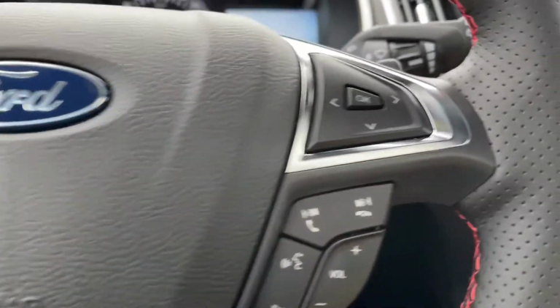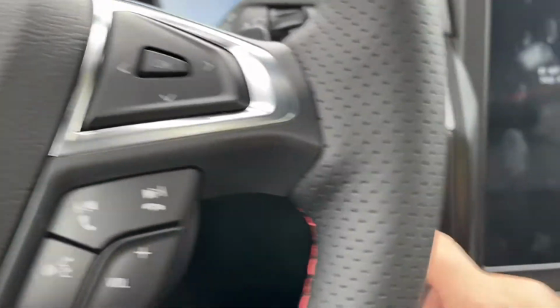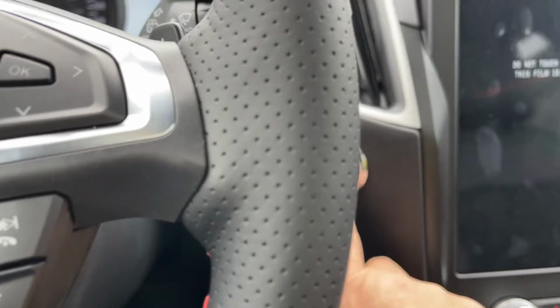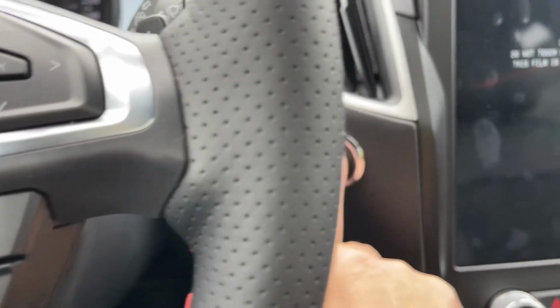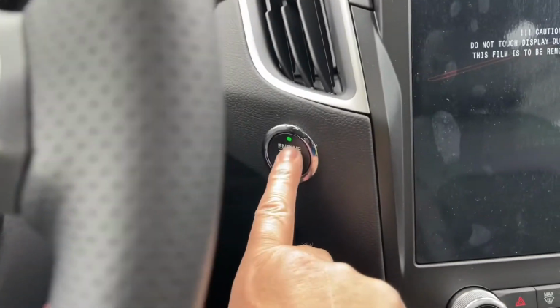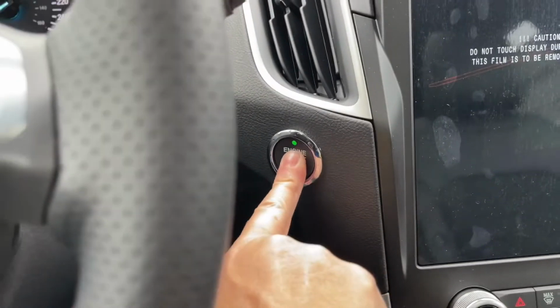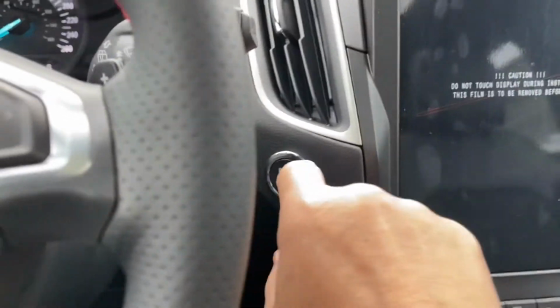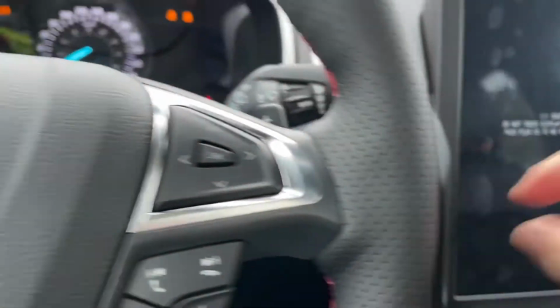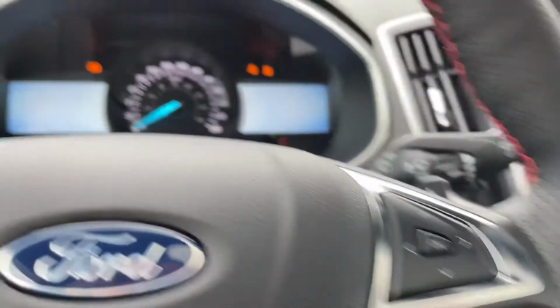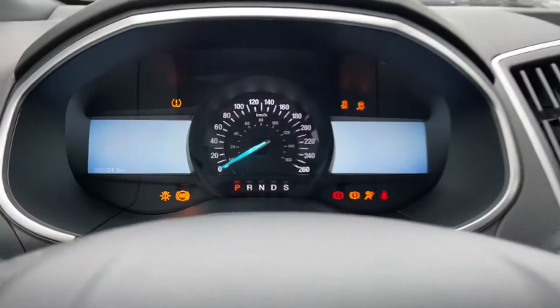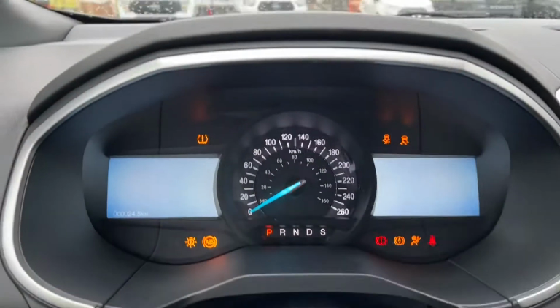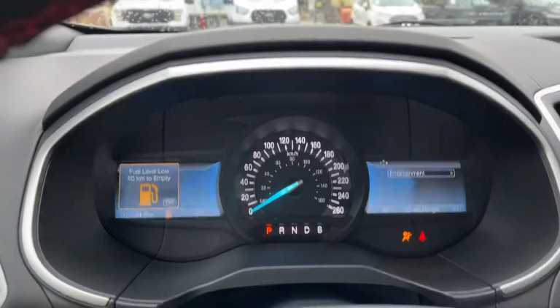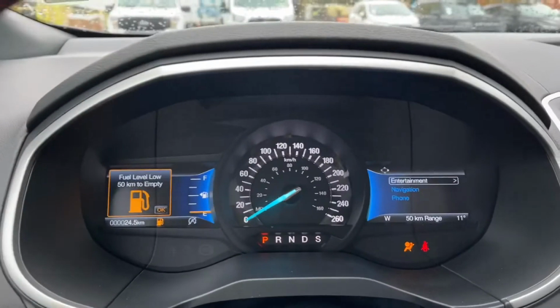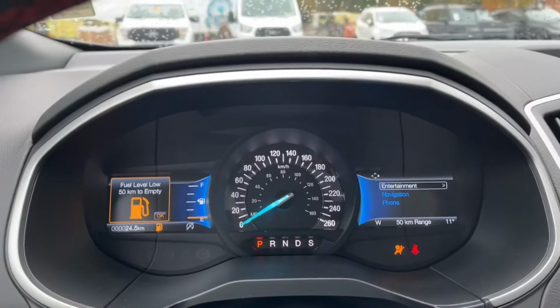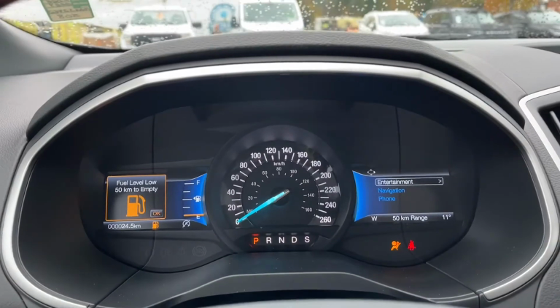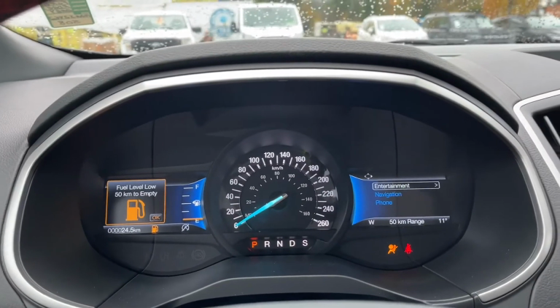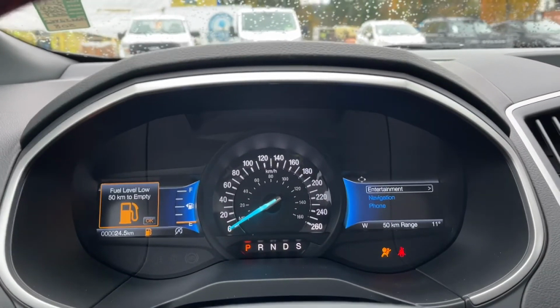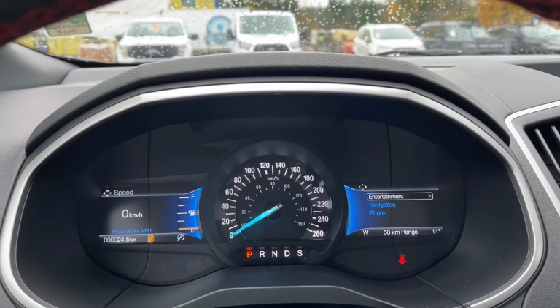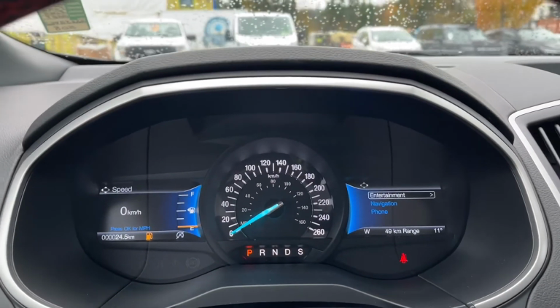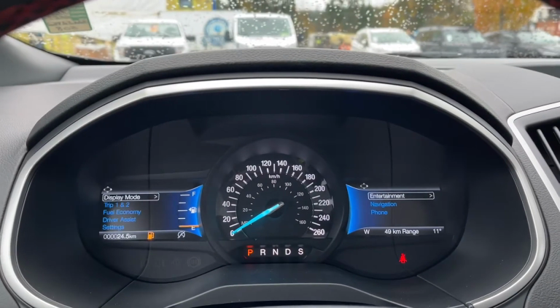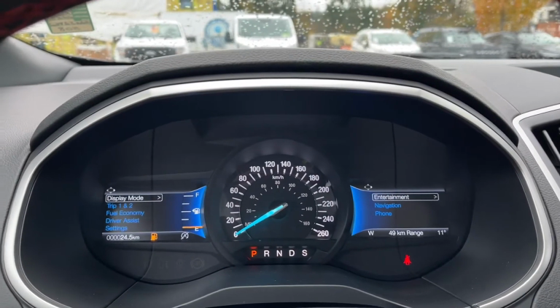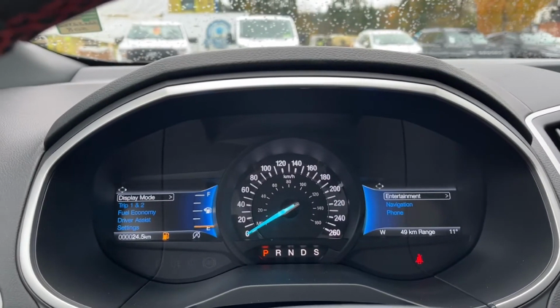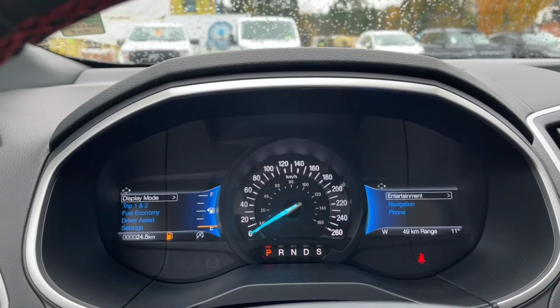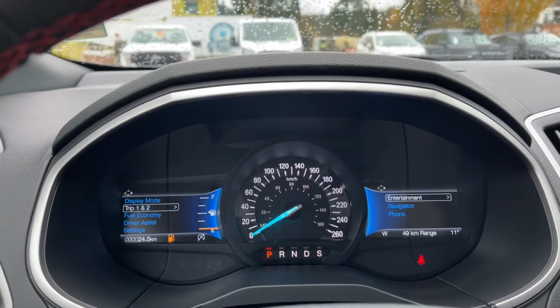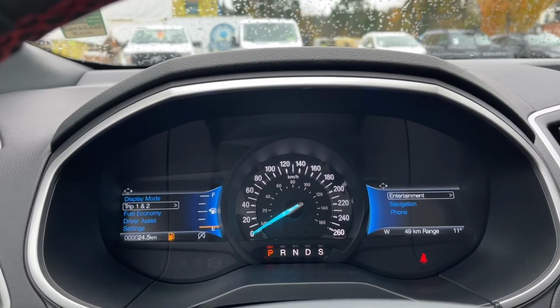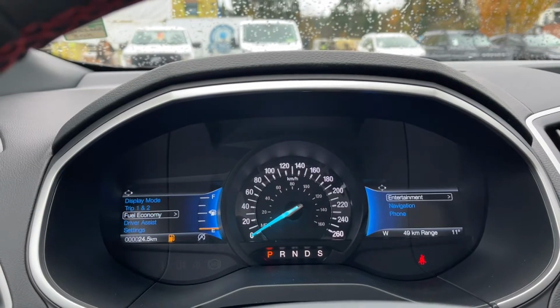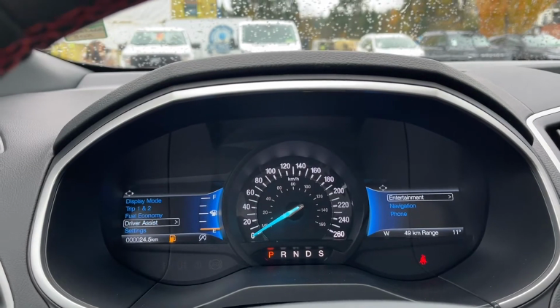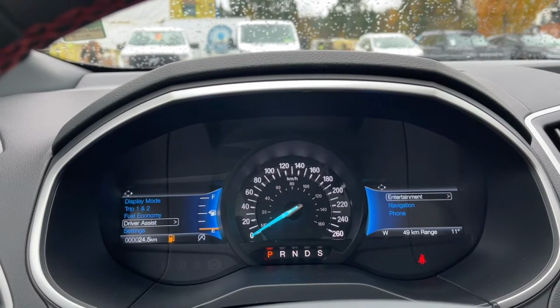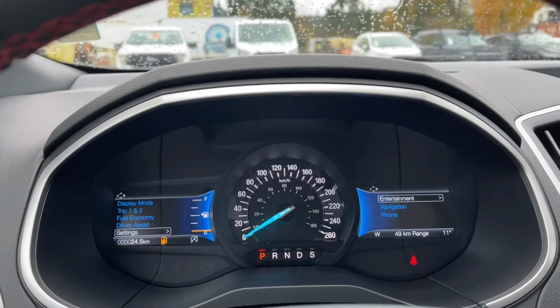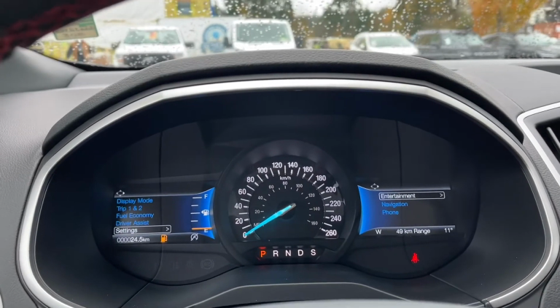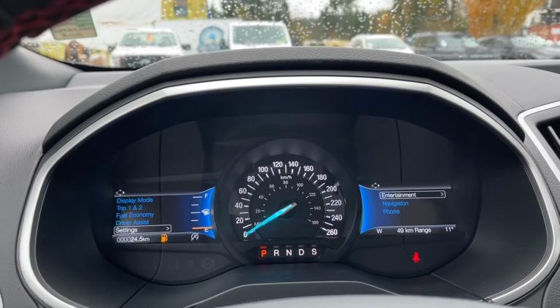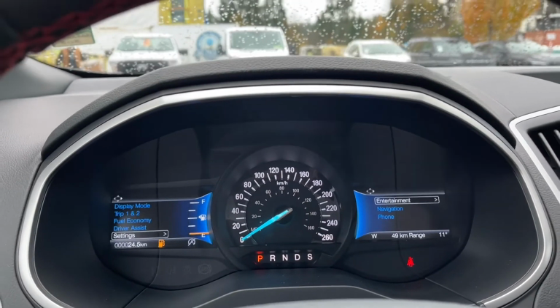This is a push start, so with your foot on the brake and keys in your pocket, push the engine start/stop button. Two menus come up for you. On the left-hand side you can go into that menu: display mode, trip one and two, fuel economy, driver assist, settings — and they all have sub-menus.